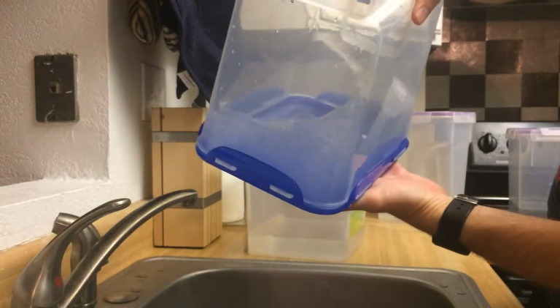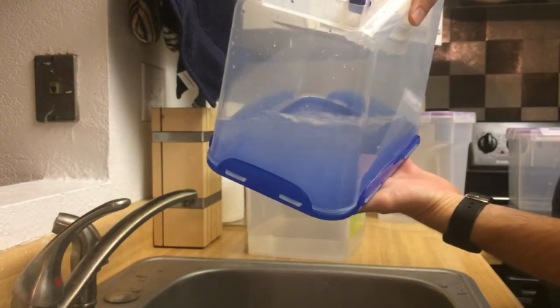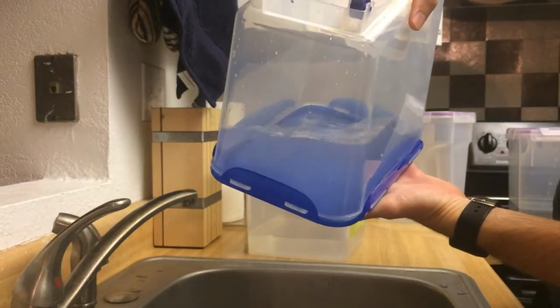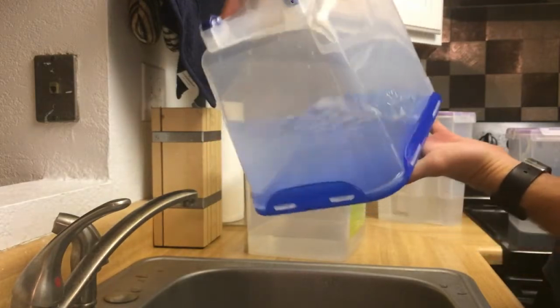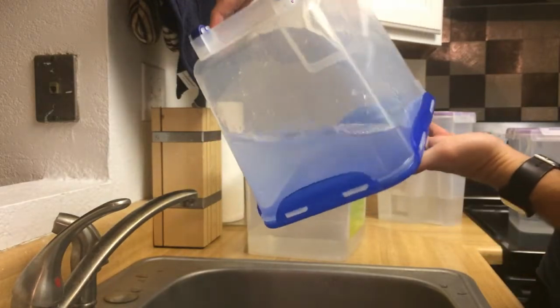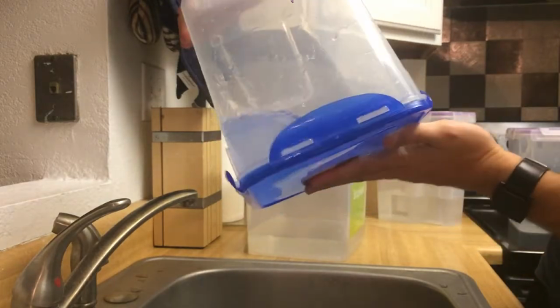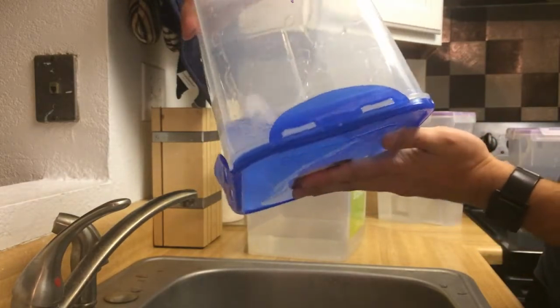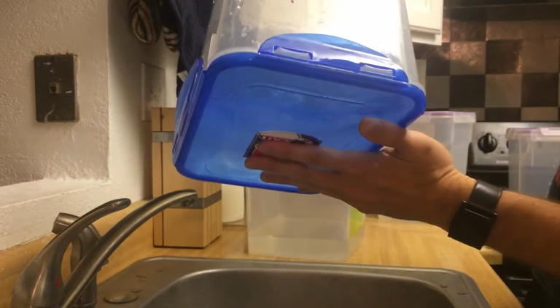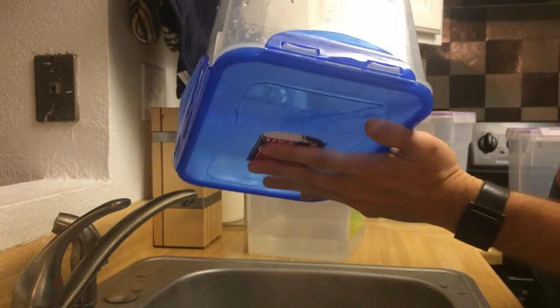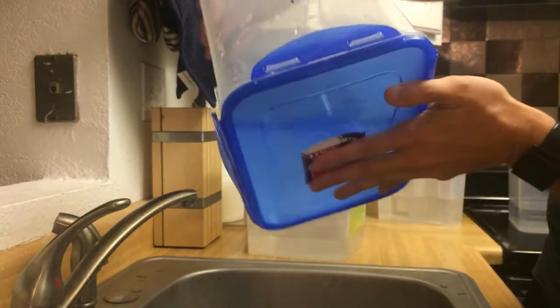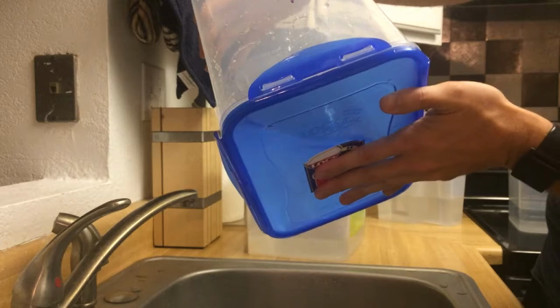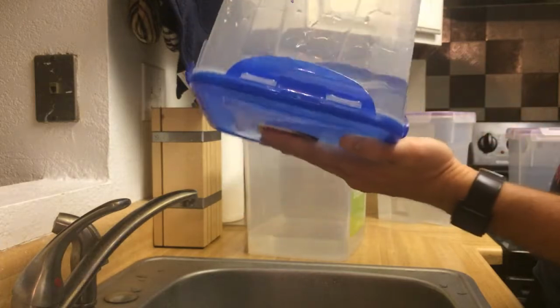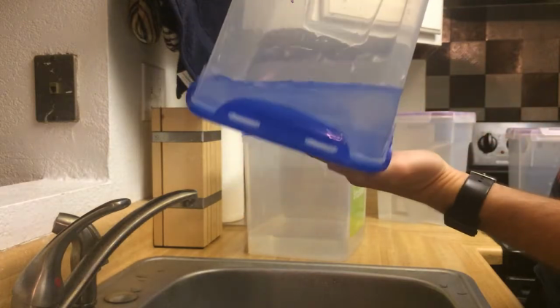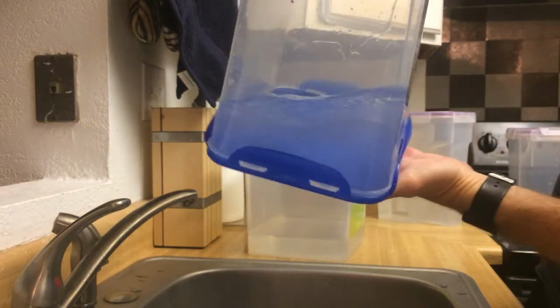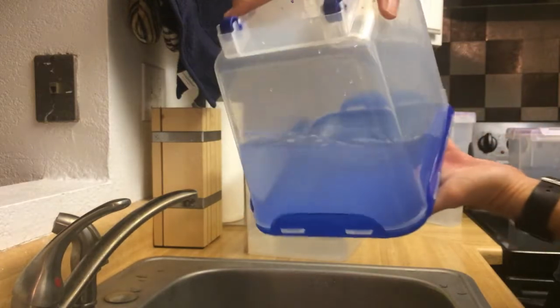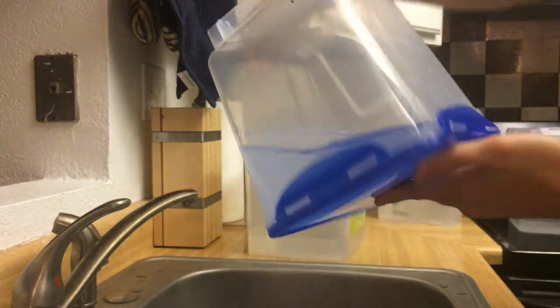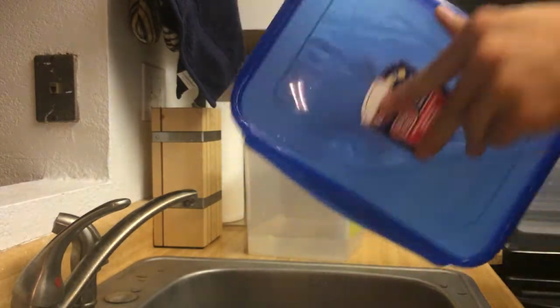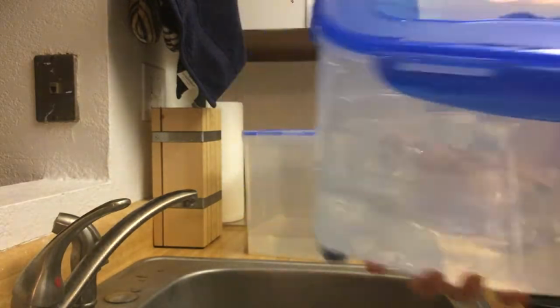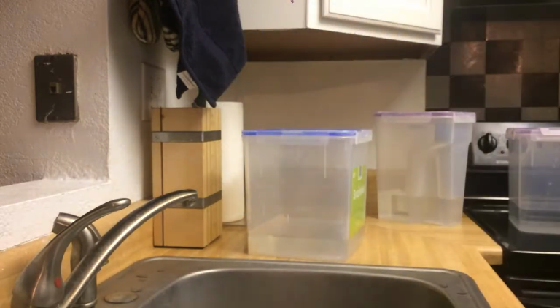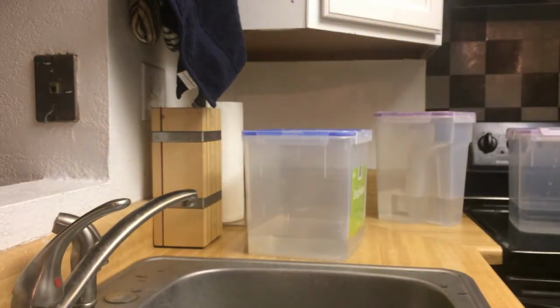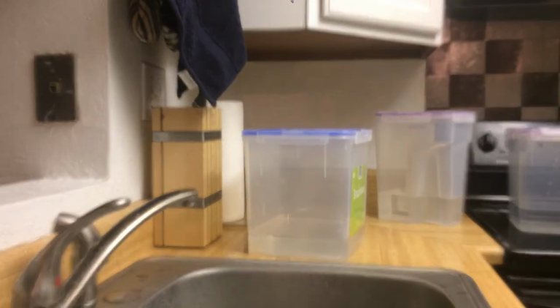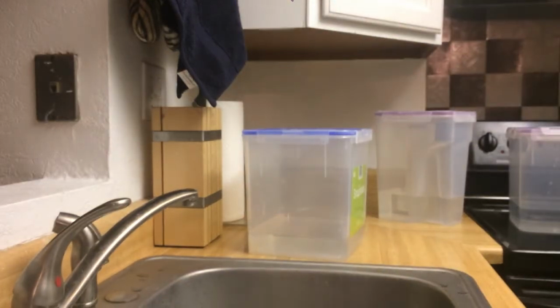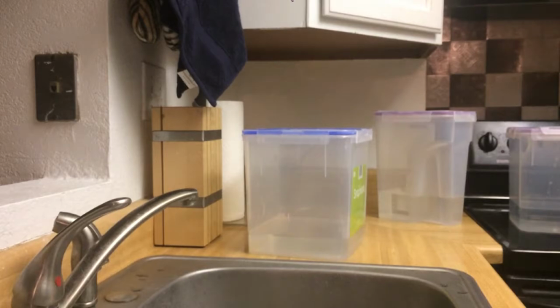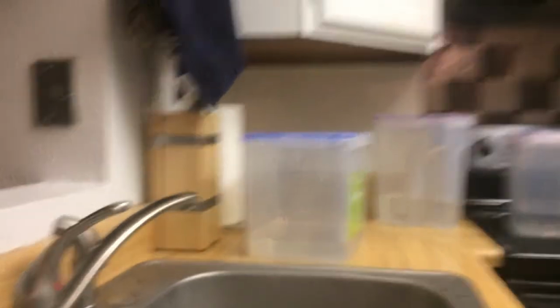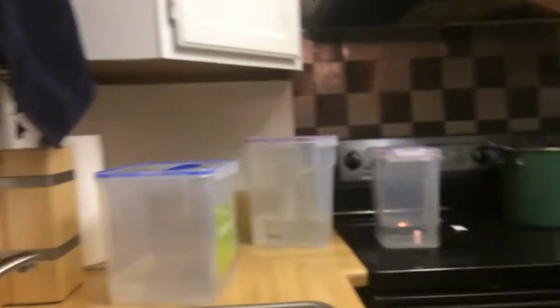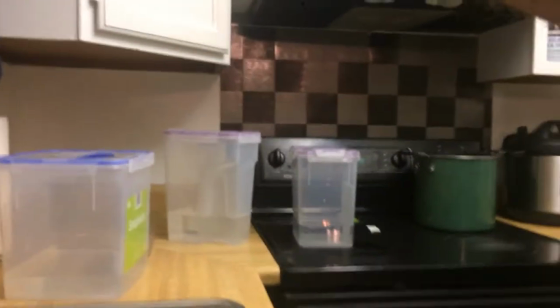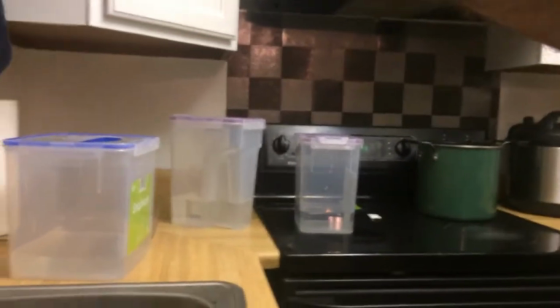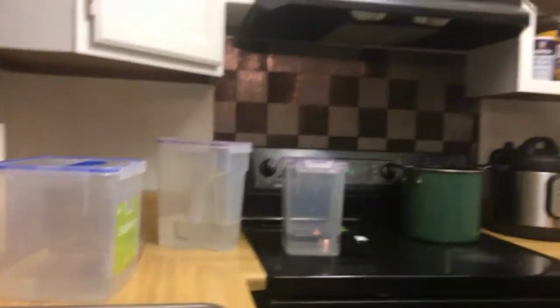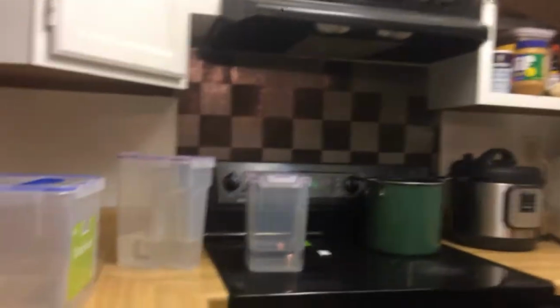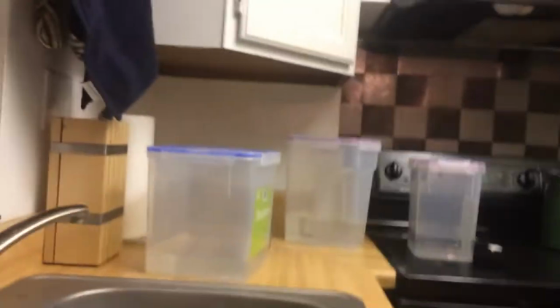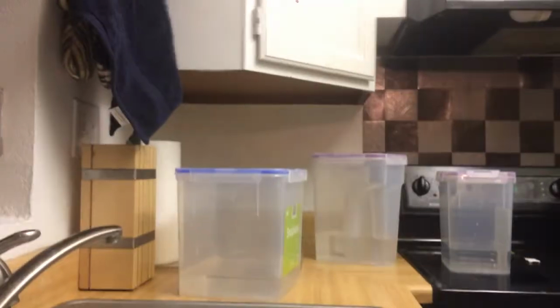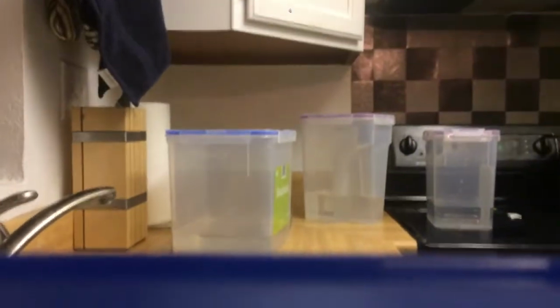That's pretty good, I think. Now we'll try the OXO, just because I filled this one up with more water. Let's see how the OXO fares.